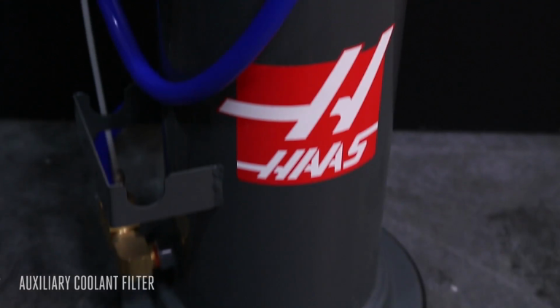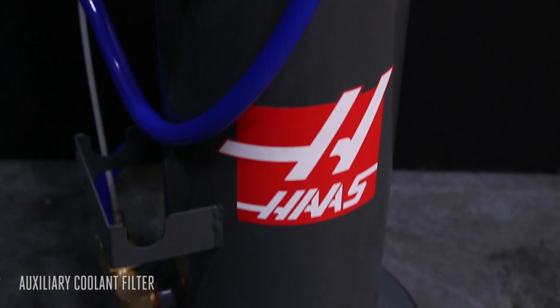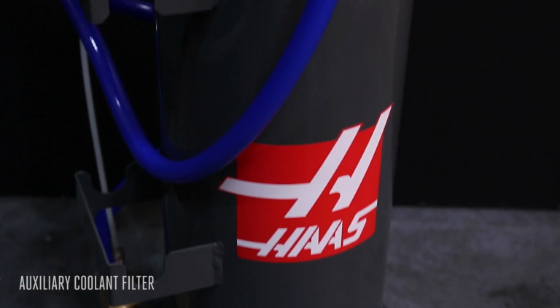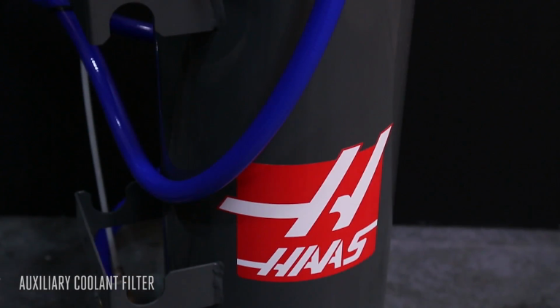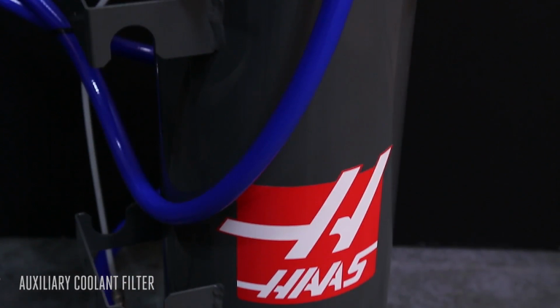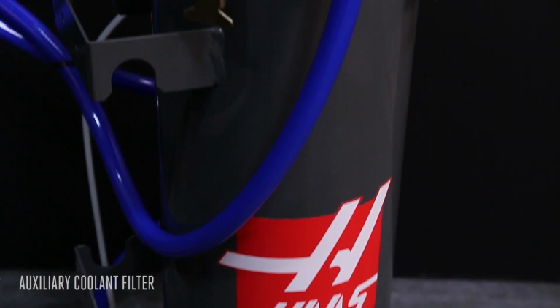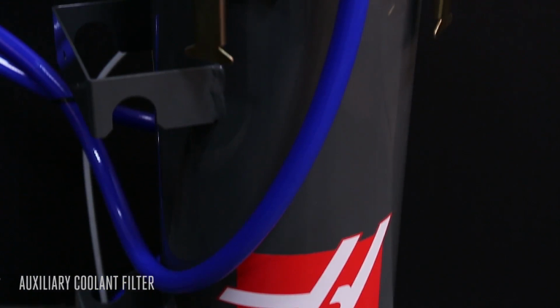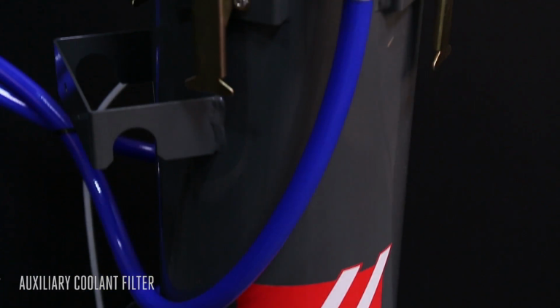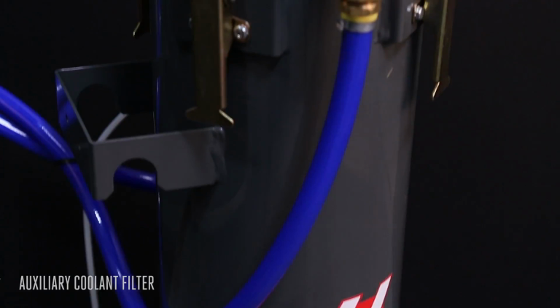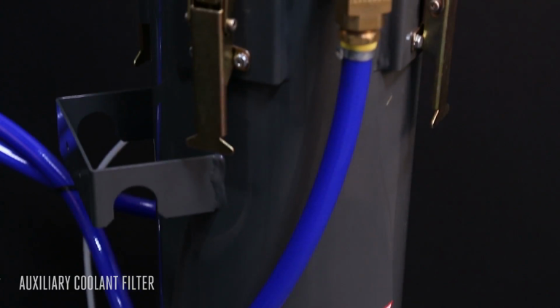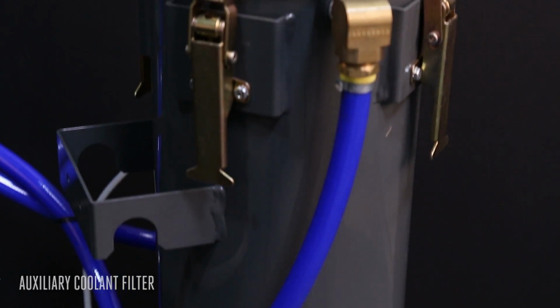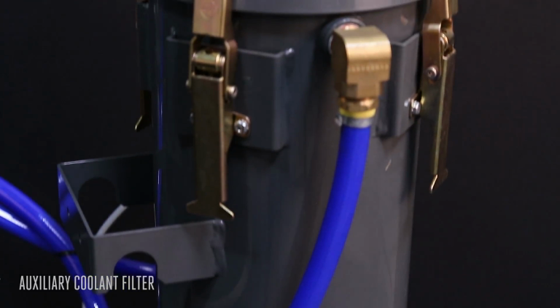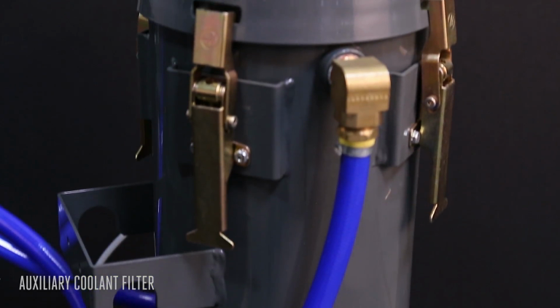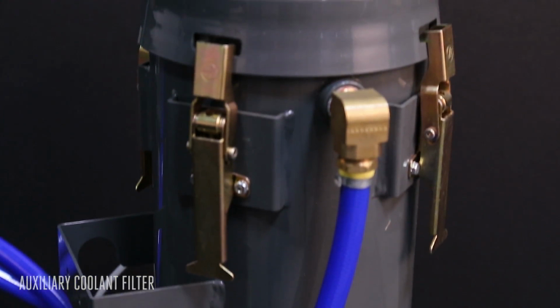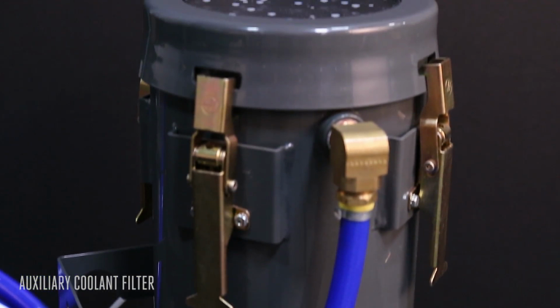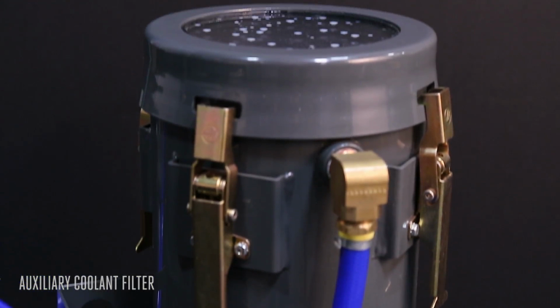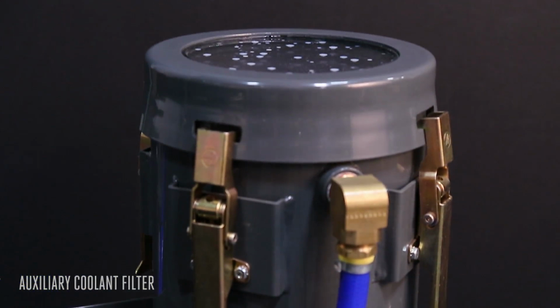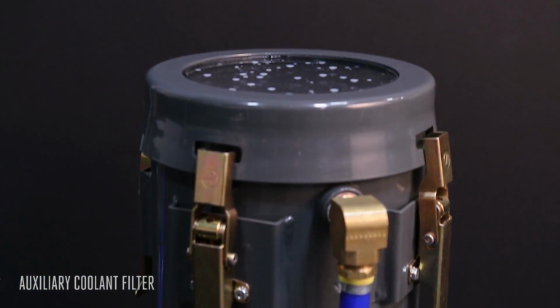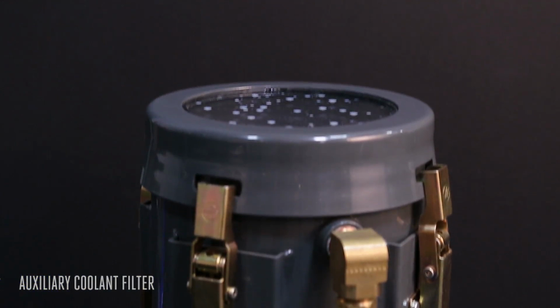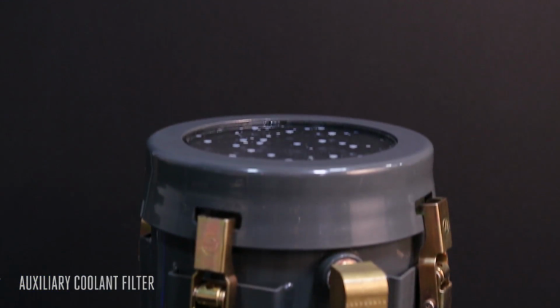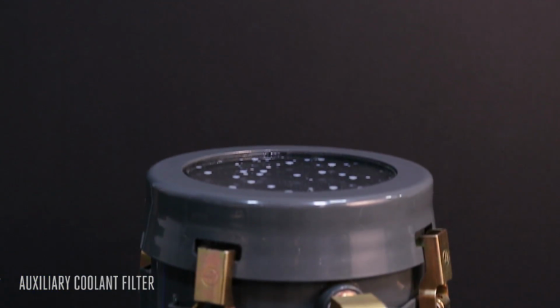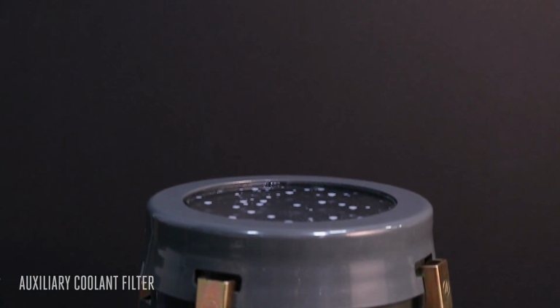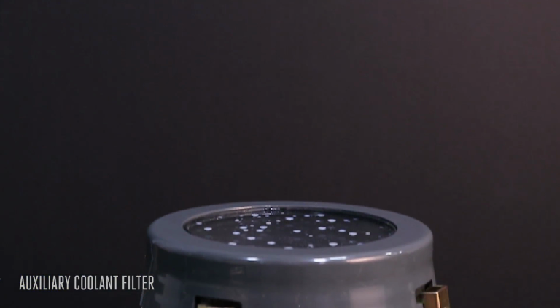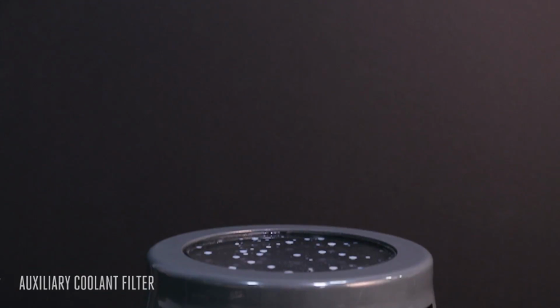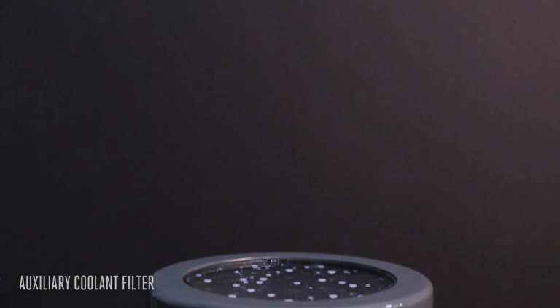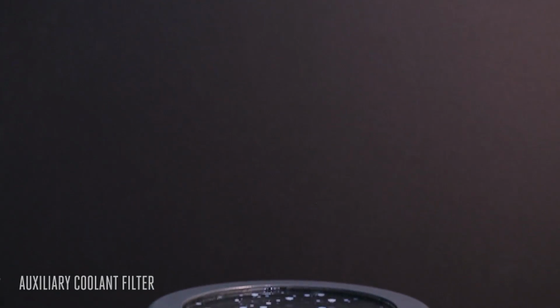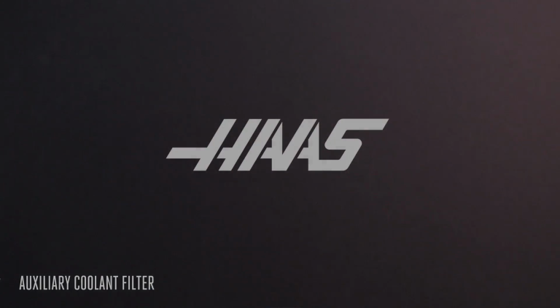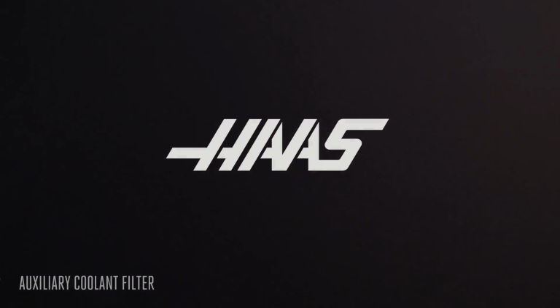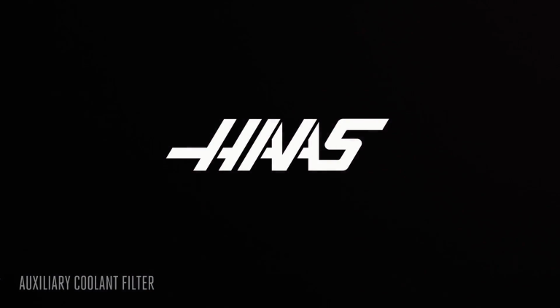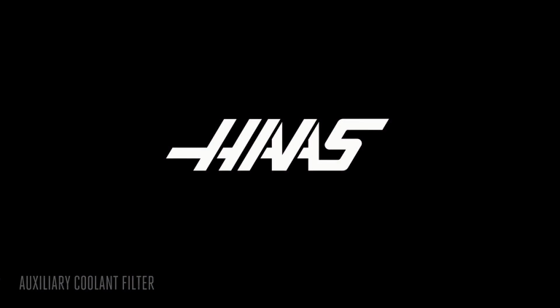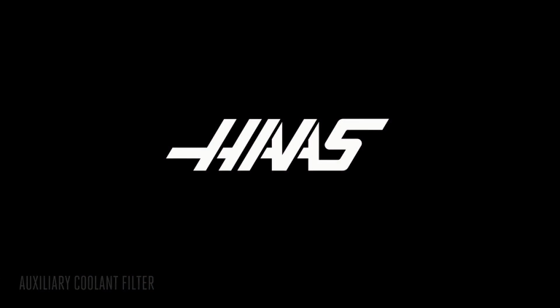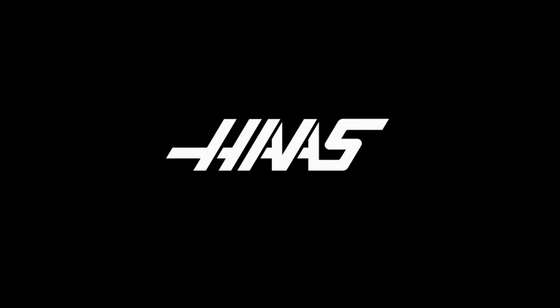No matter what application you run, the Haas Auxiliary Coolant Filter will improve your coolant's performance, reduce coolant-related downtime, and make your Haas machine more productive.